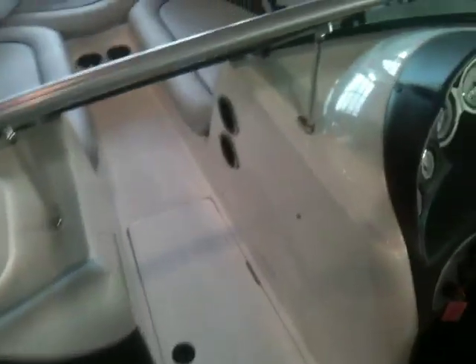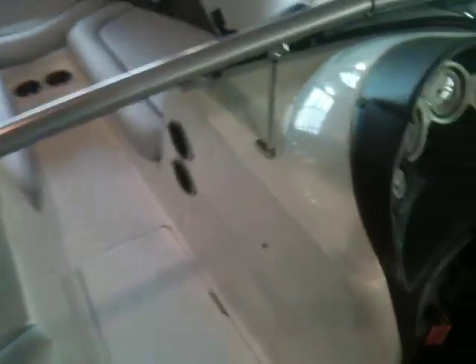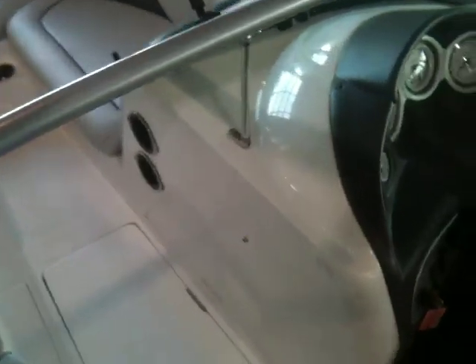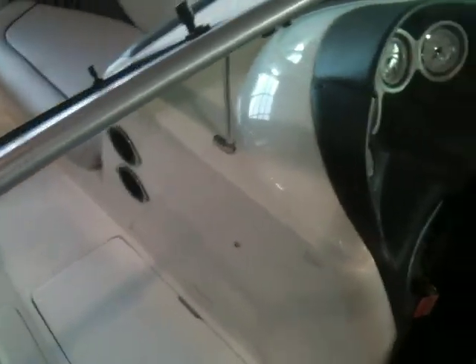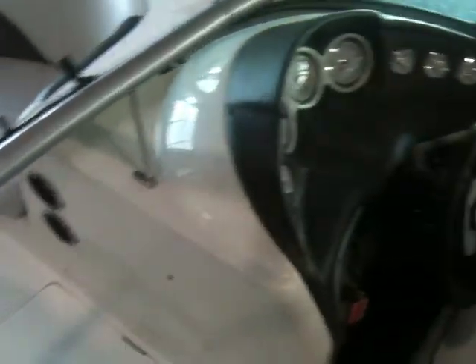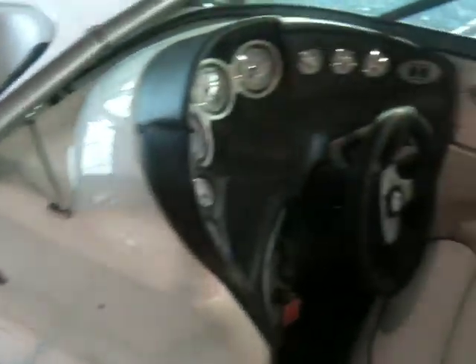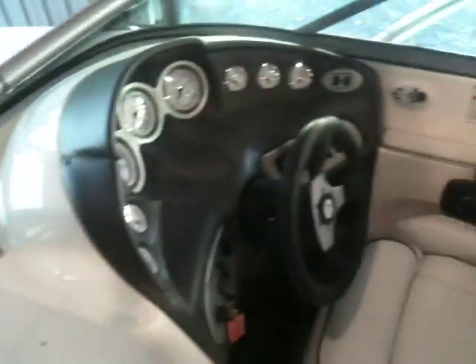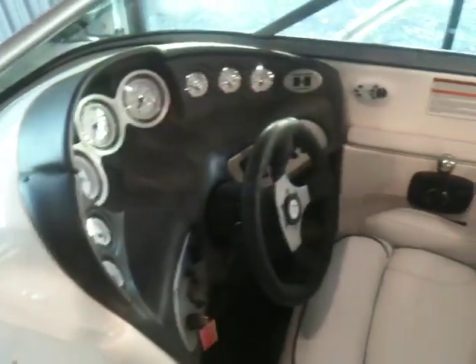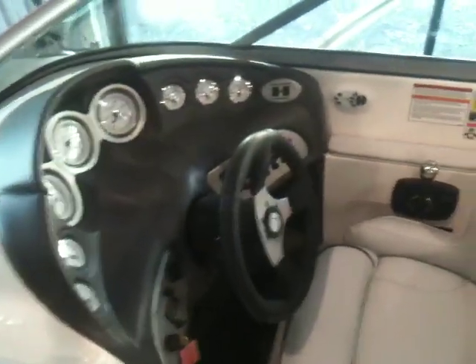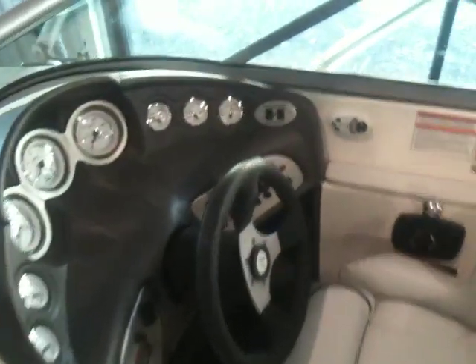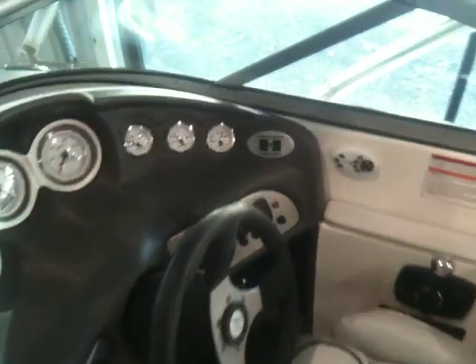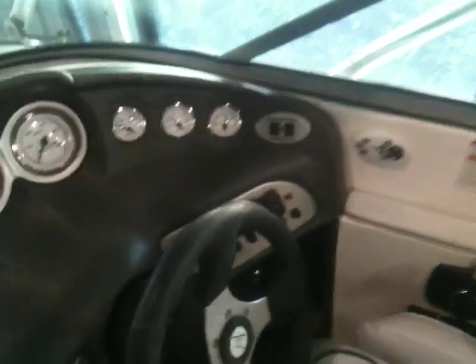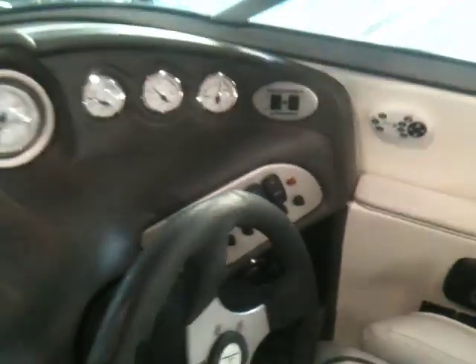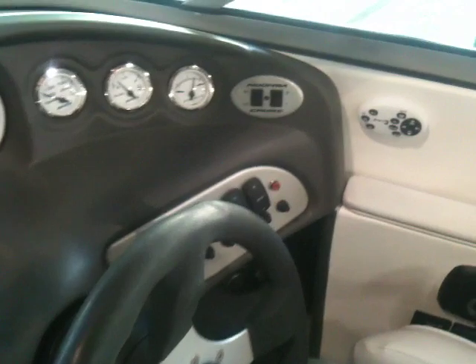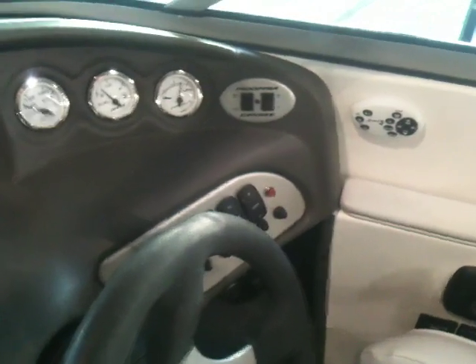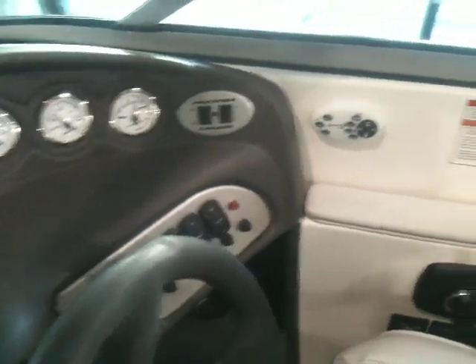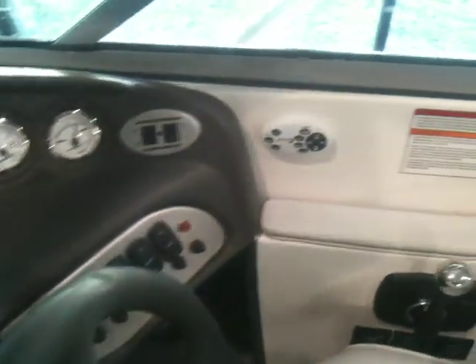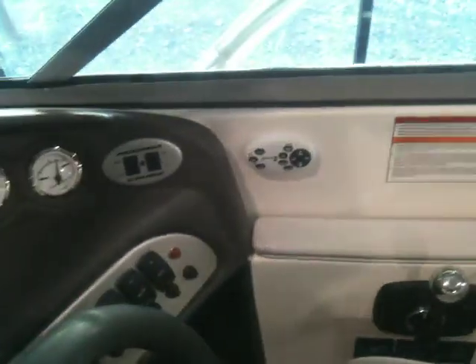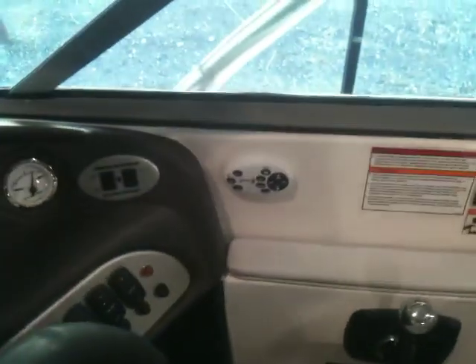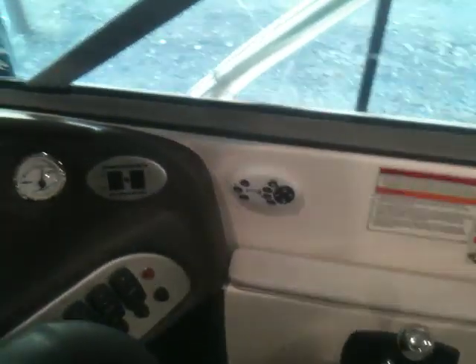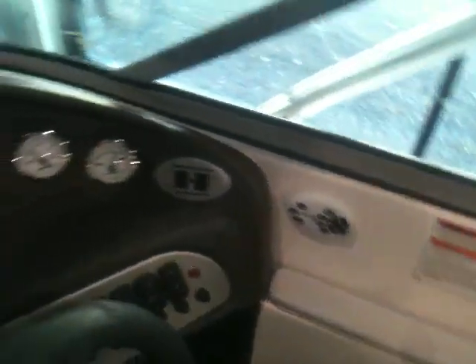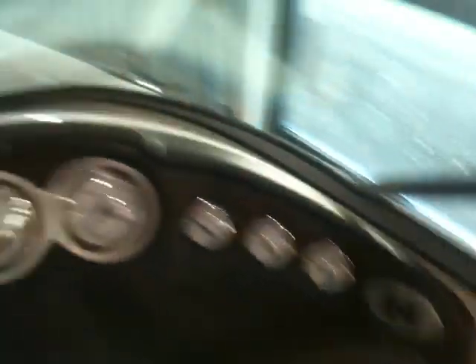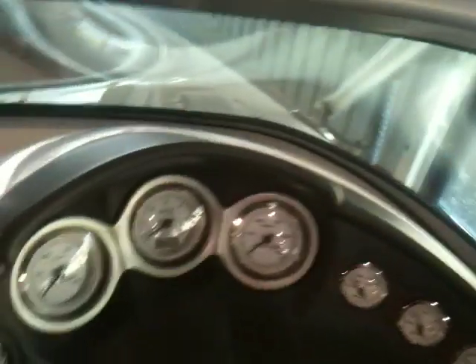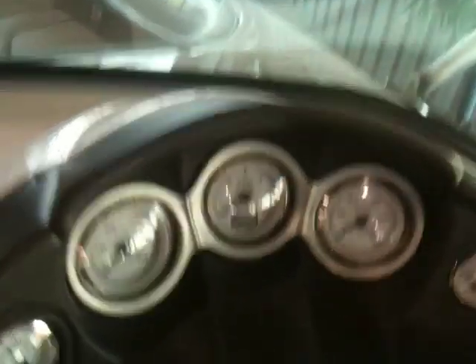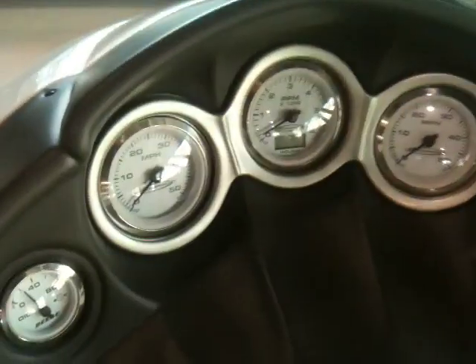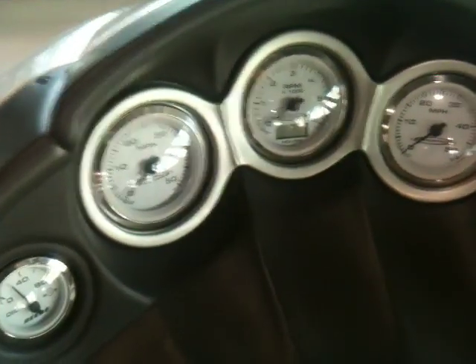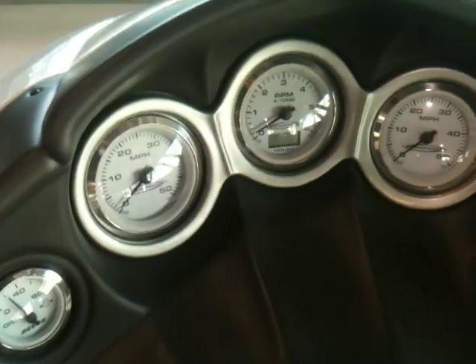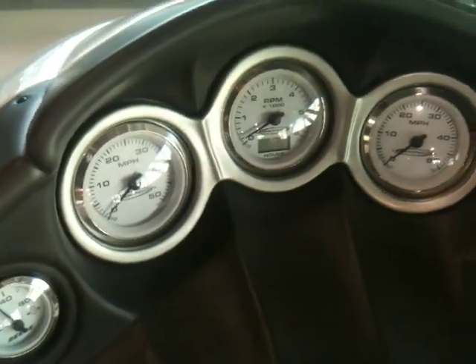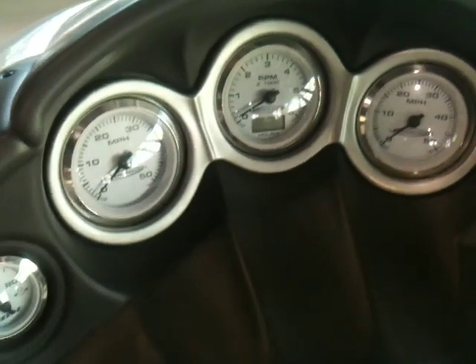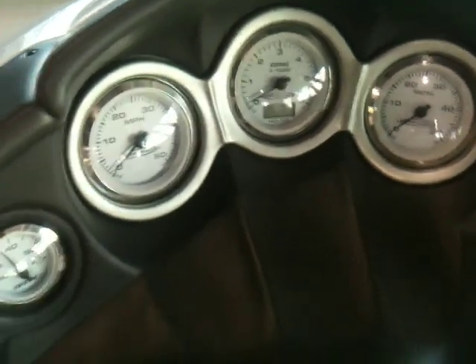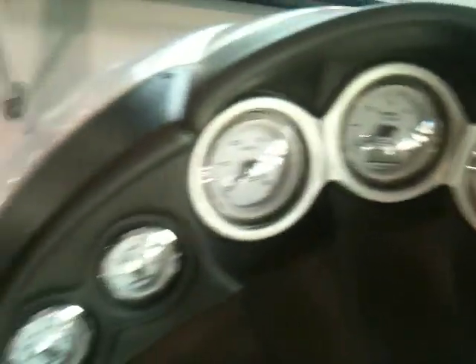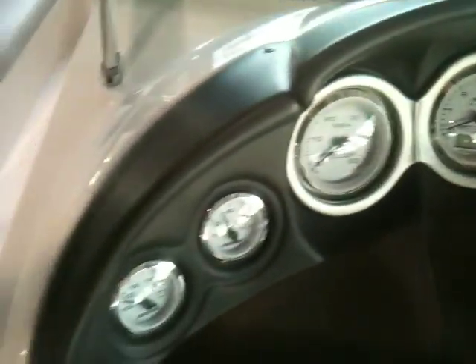Dual heater vents right there. All stainless steel cup holders. It does have speed control, remote stereo control, and is in absolutely excellent condition.